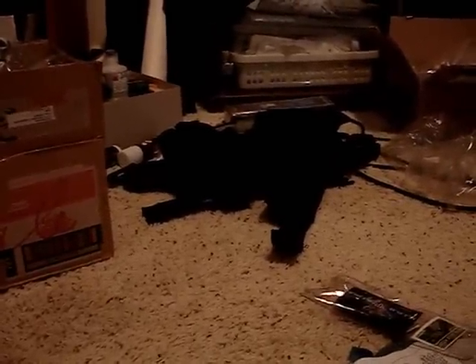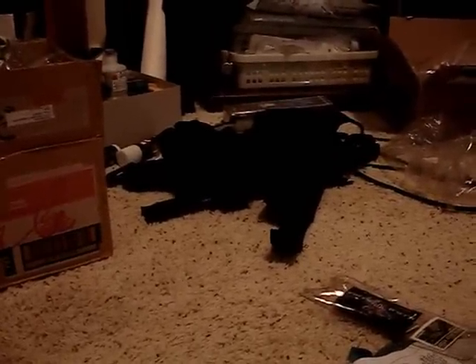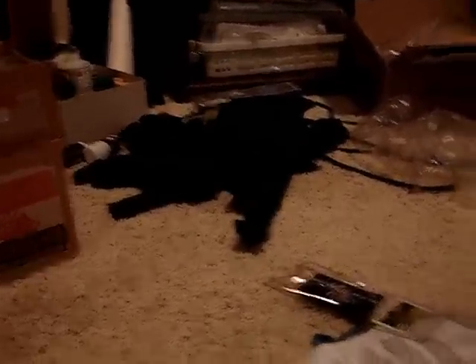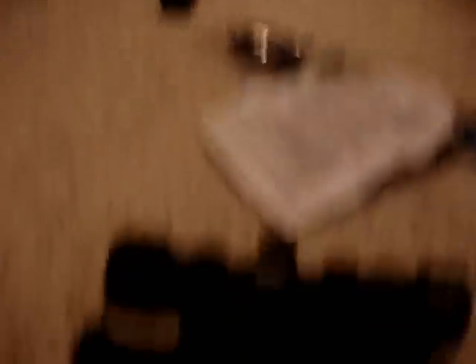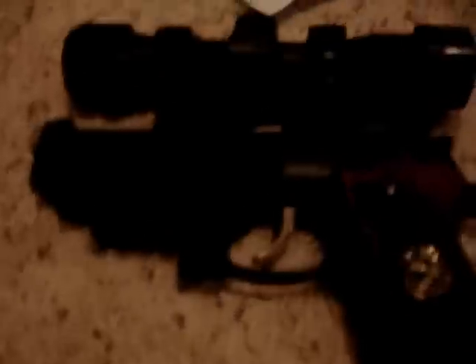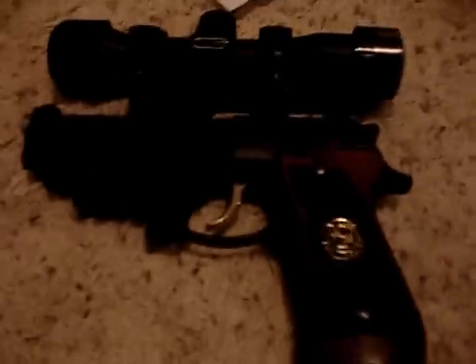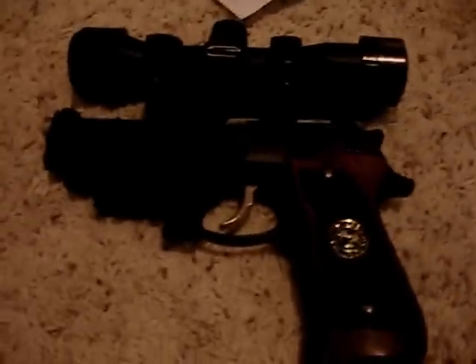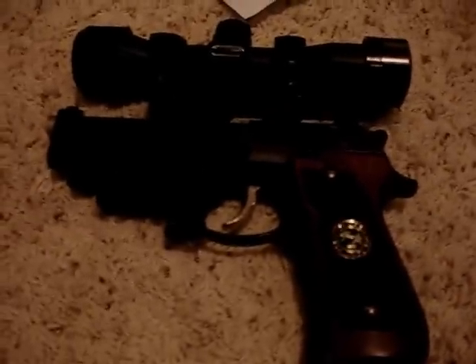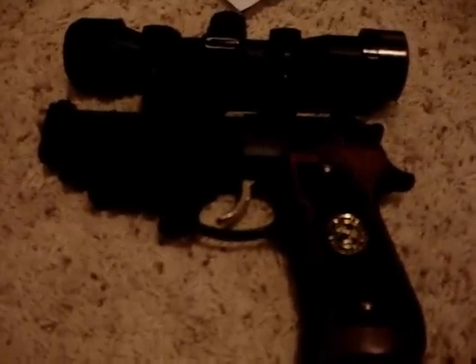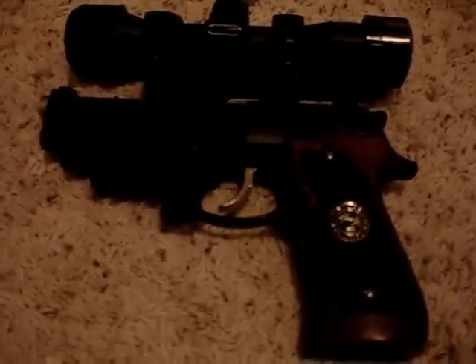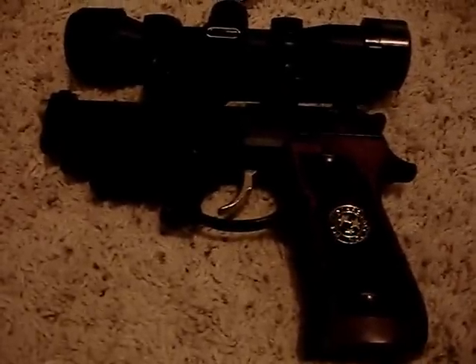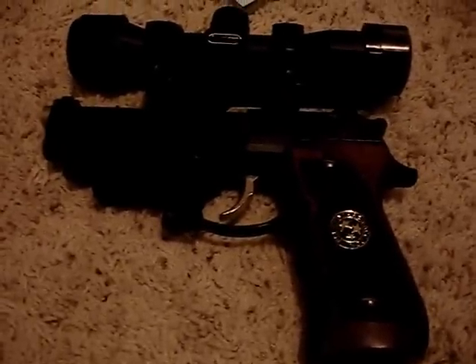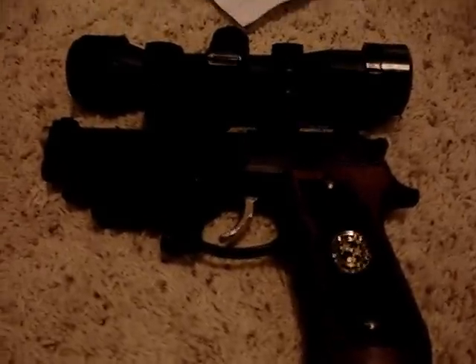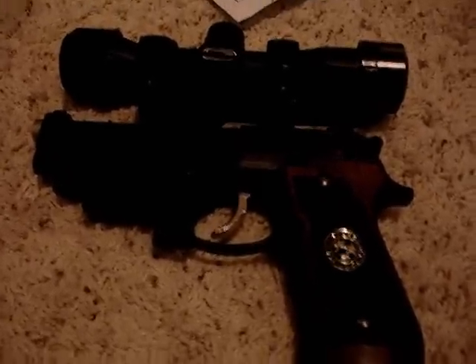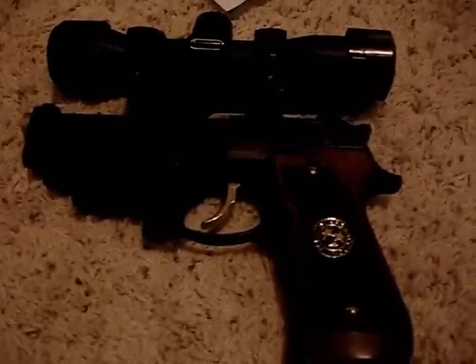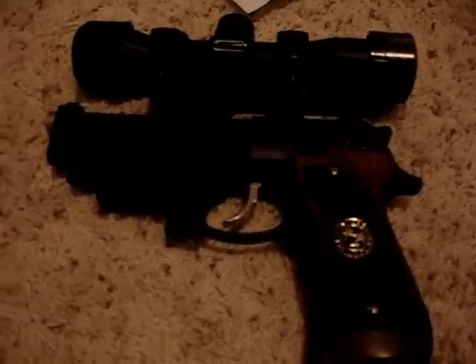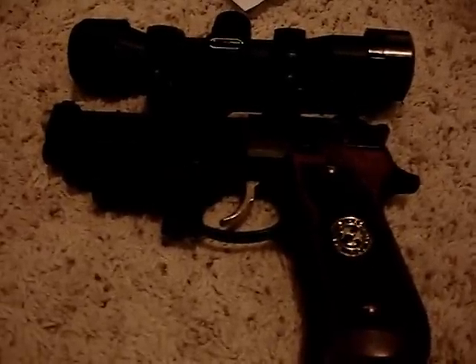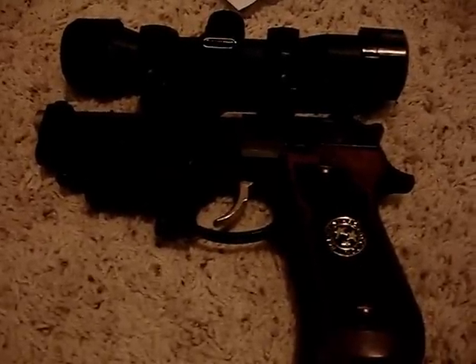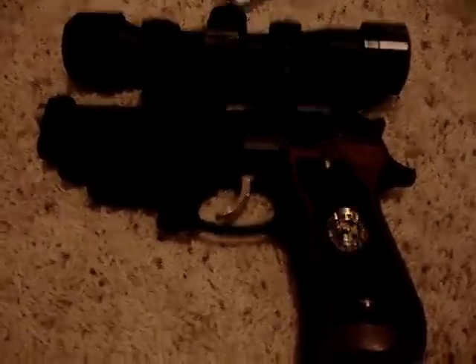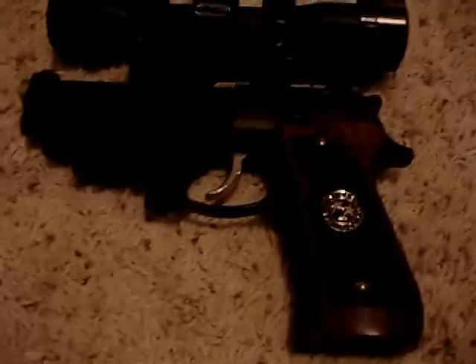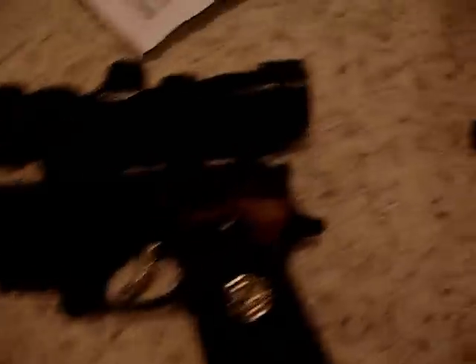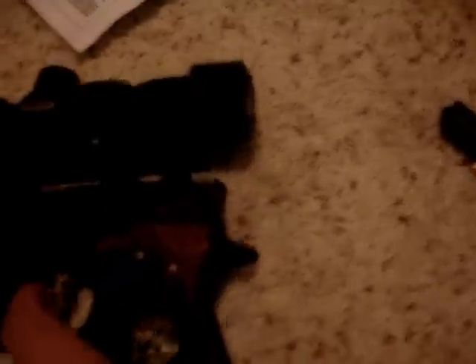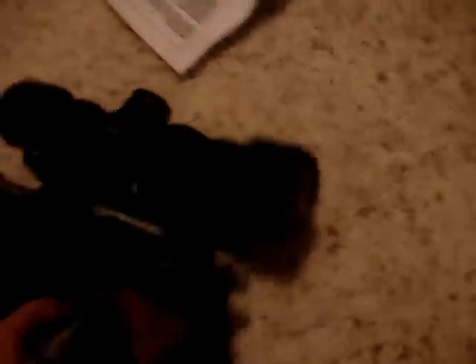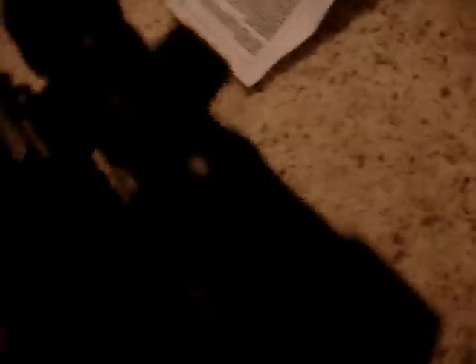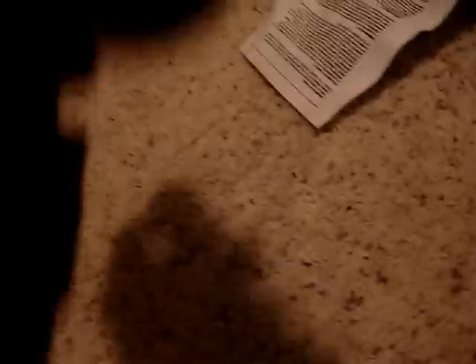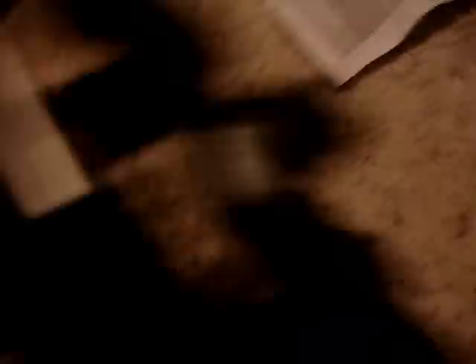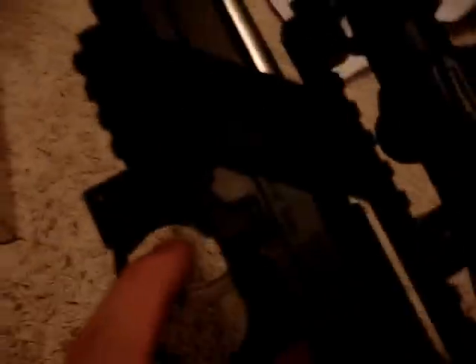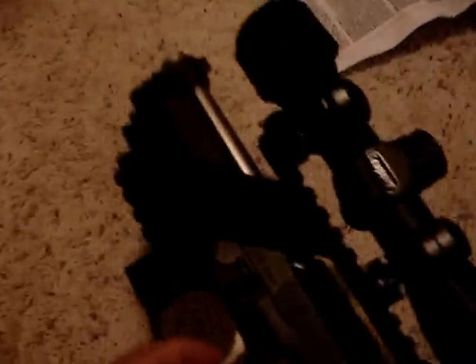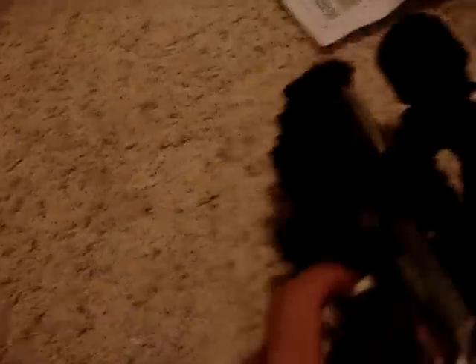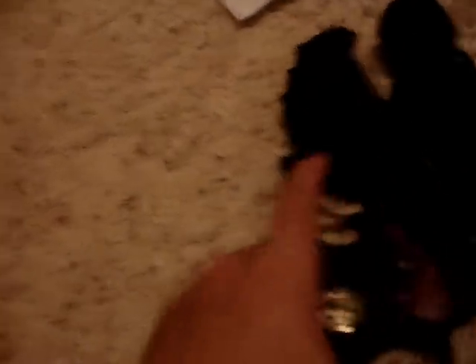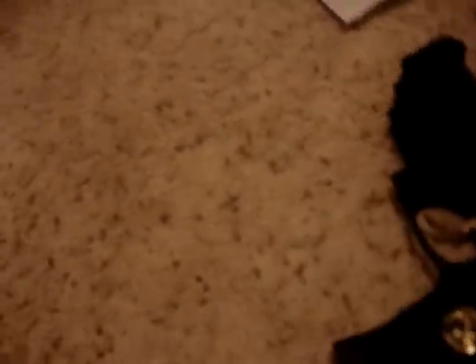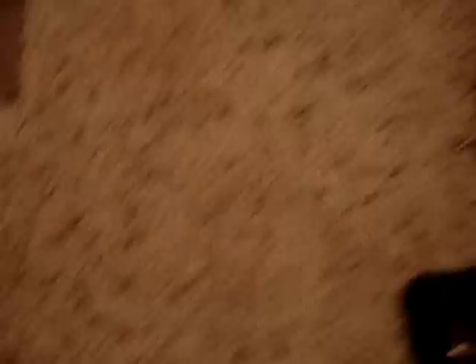The holsters are pretty good, but kind of sucks because I can't utilize the holster on this gun. Really sucks.